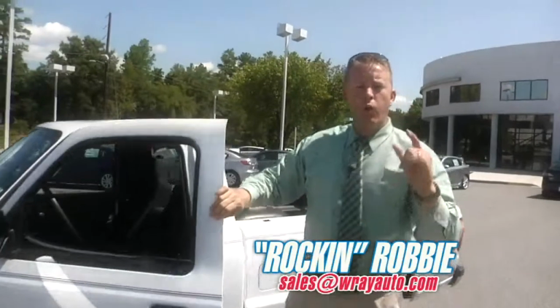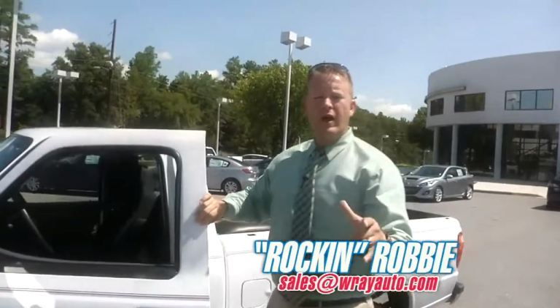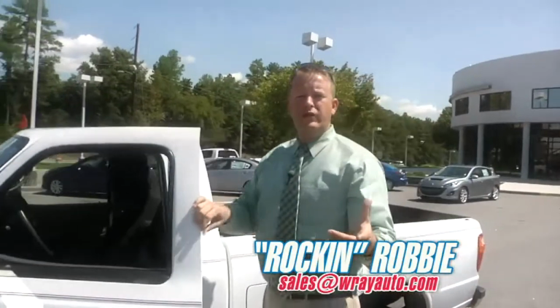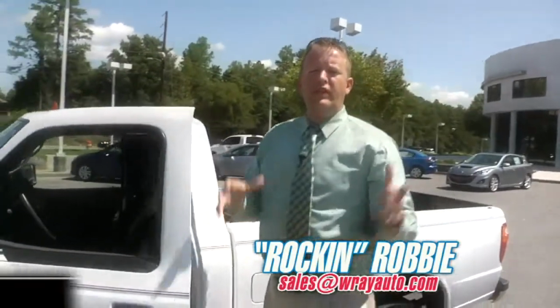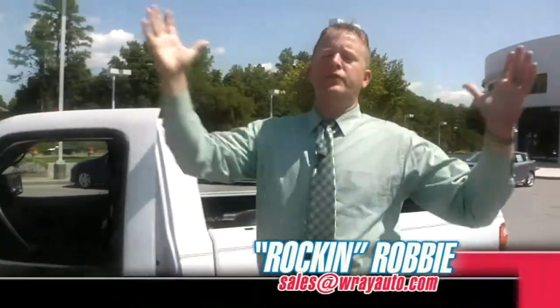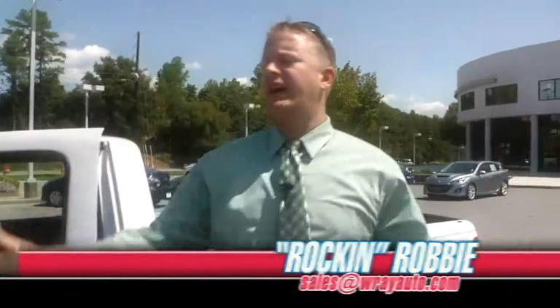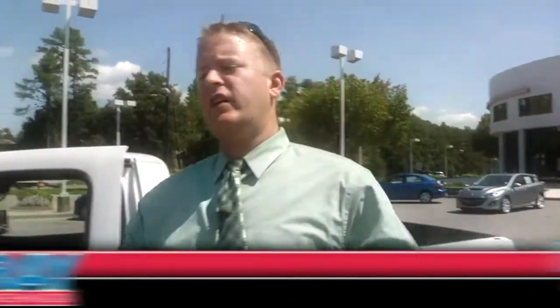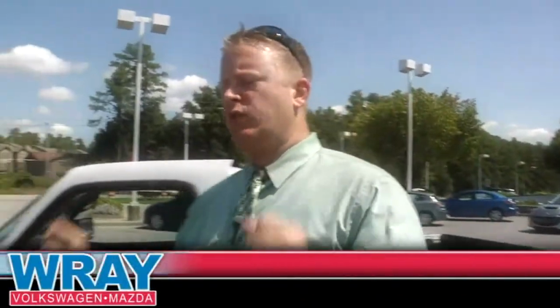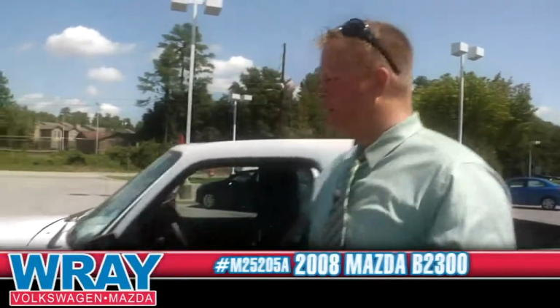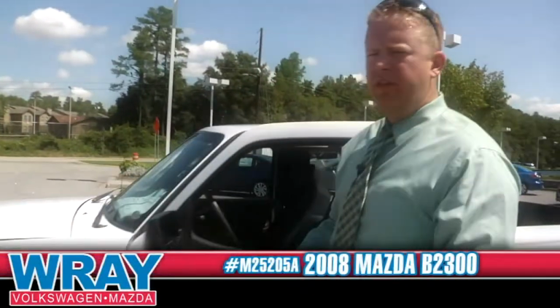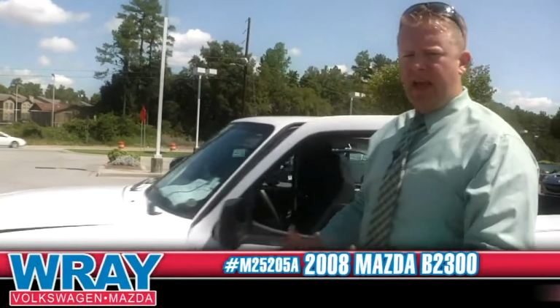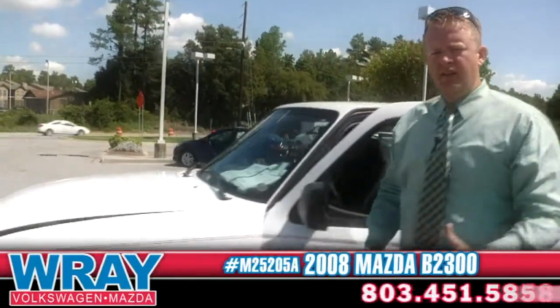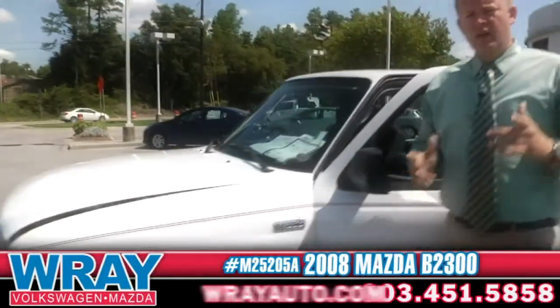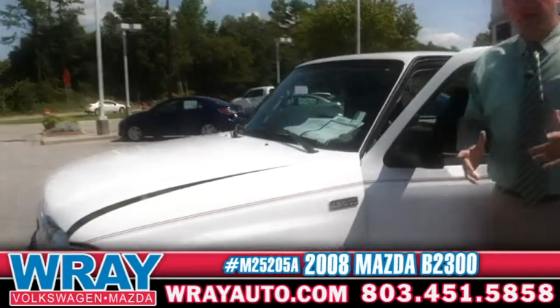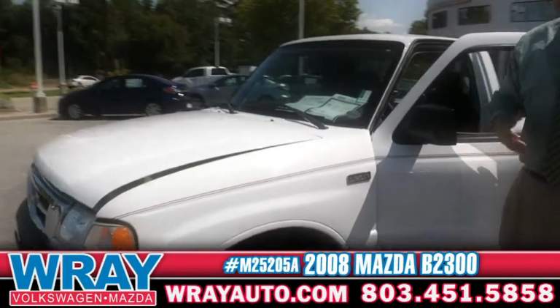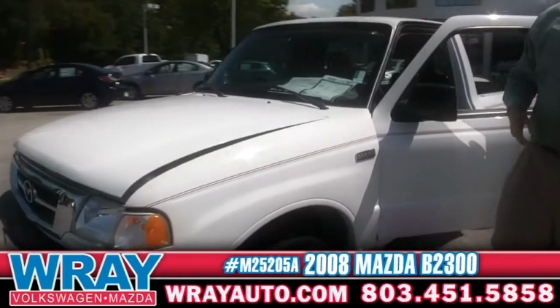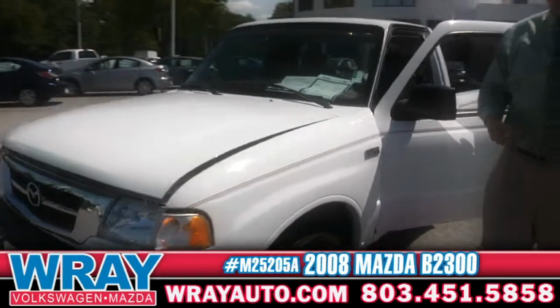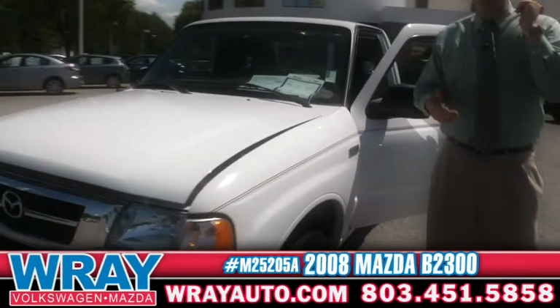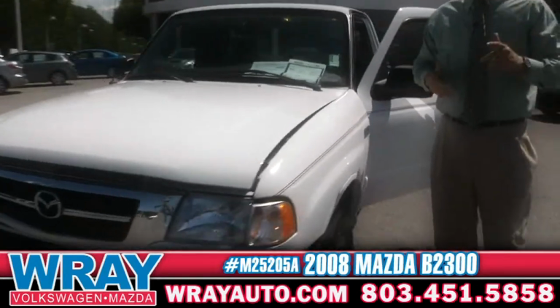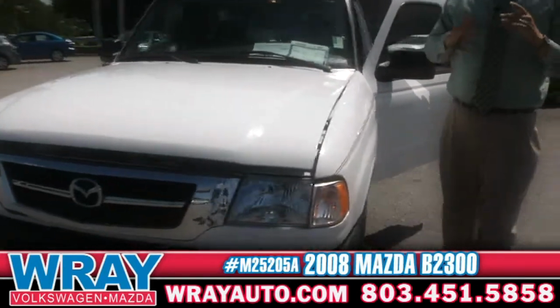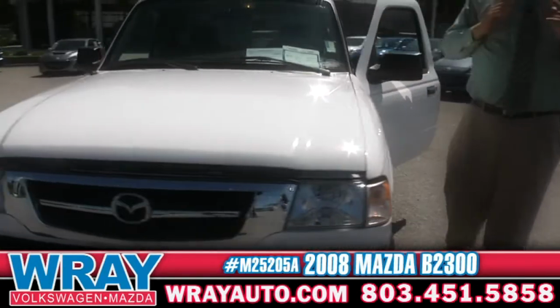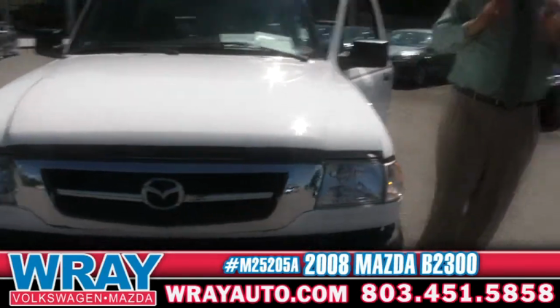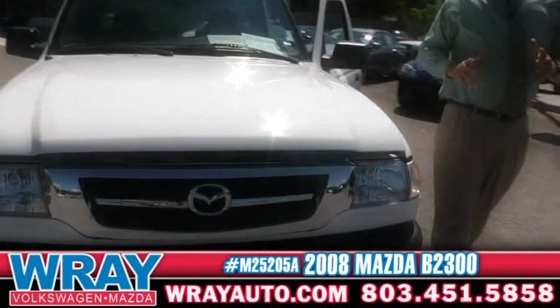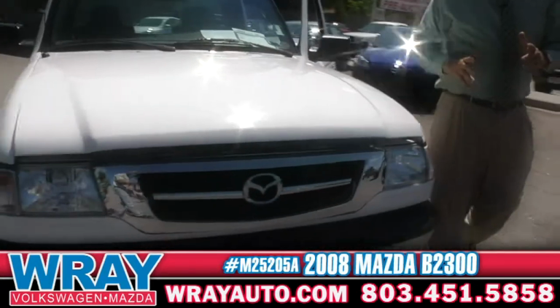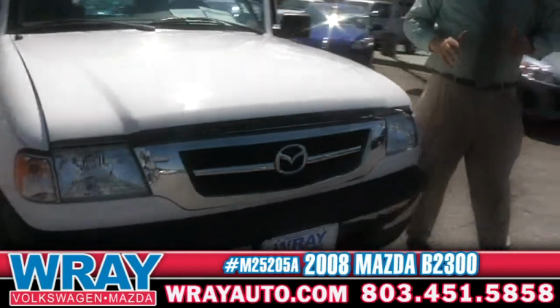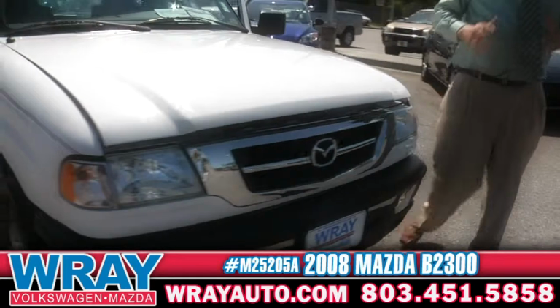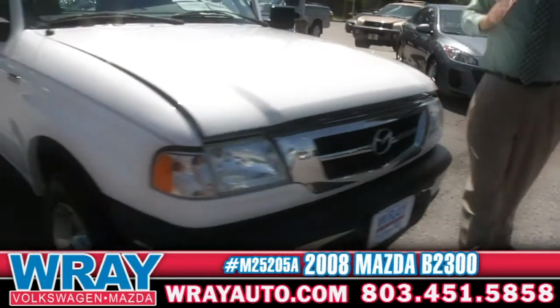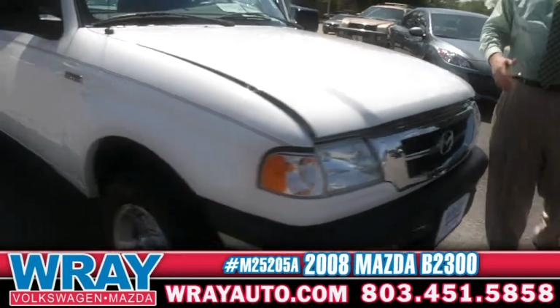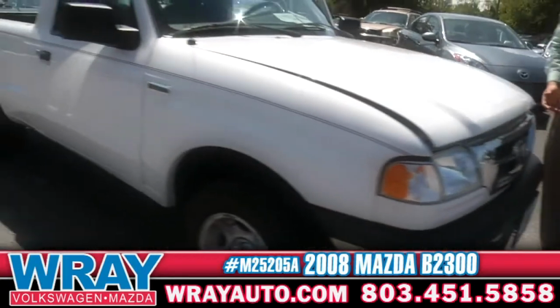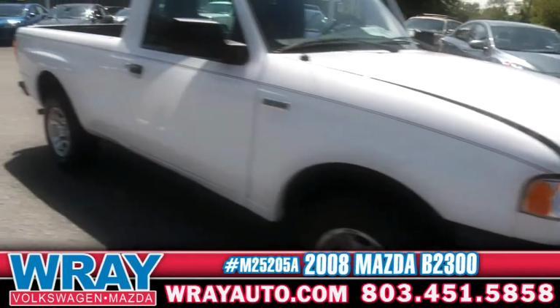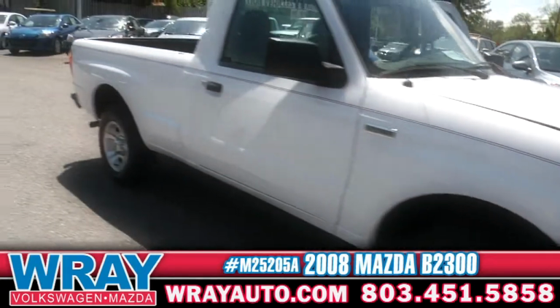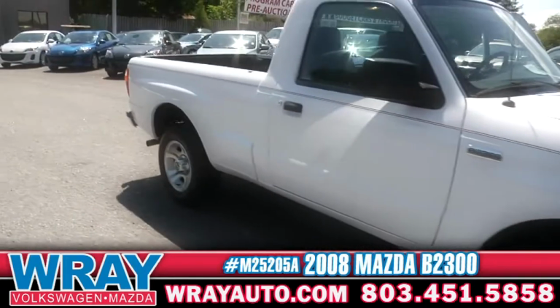Hey everybody, it's Rockin' Robbie, Ray Automotive. Walk around 360 — the opportunity today to show you this great 2008 Mazda B2300. If you're working and you need a work mule for the job, this is the one that you can drive till the wheels fall off.